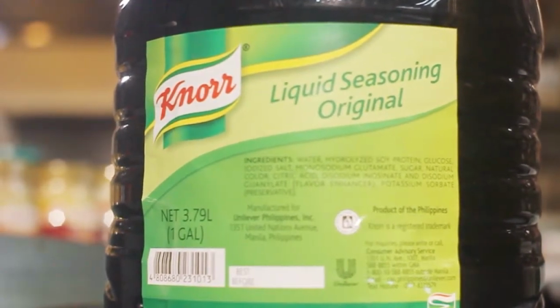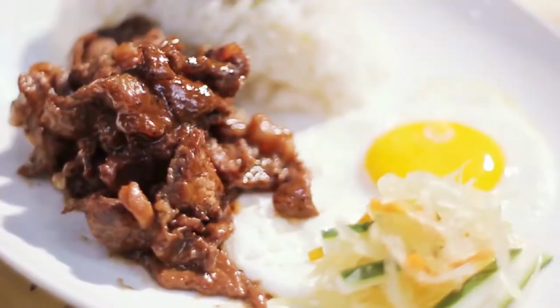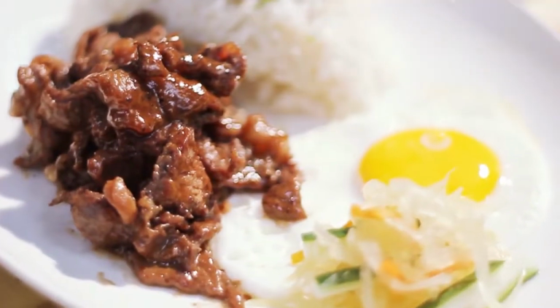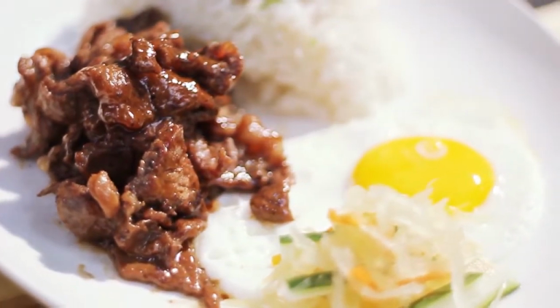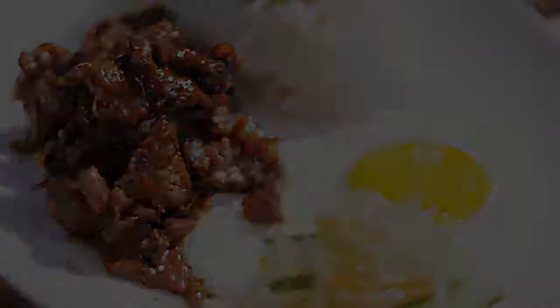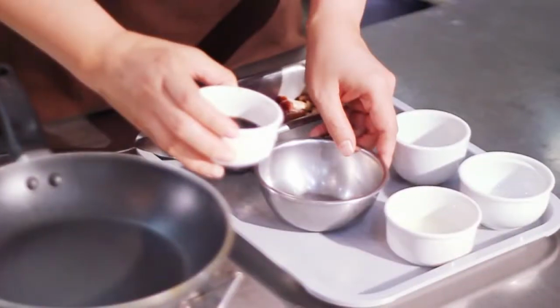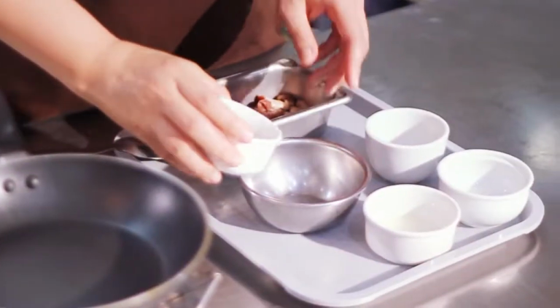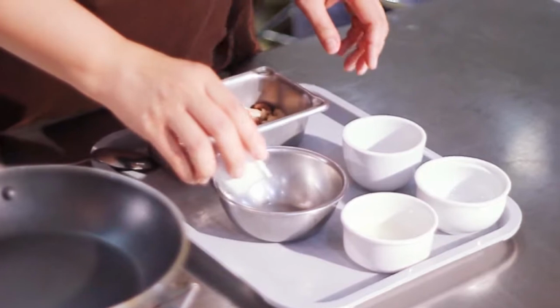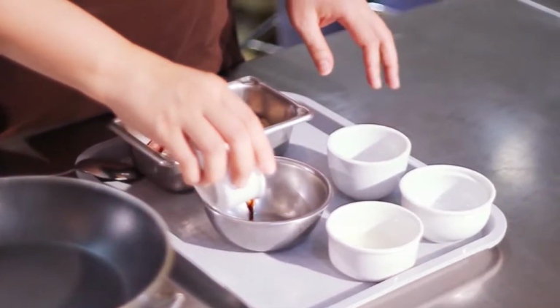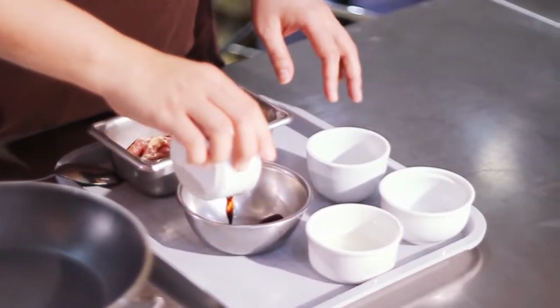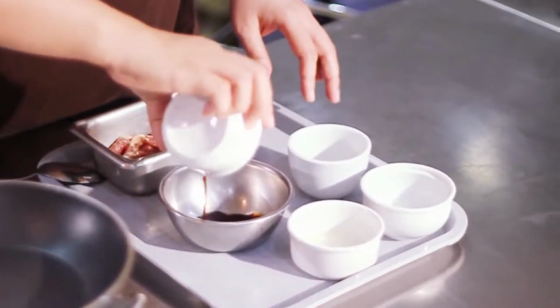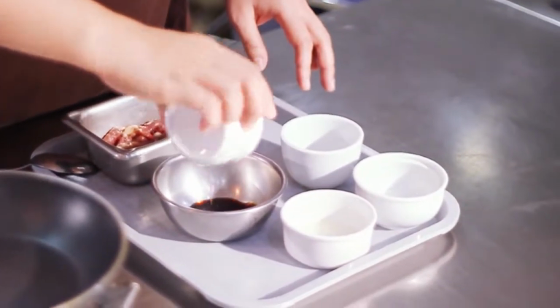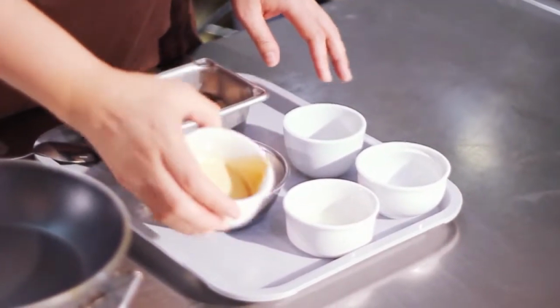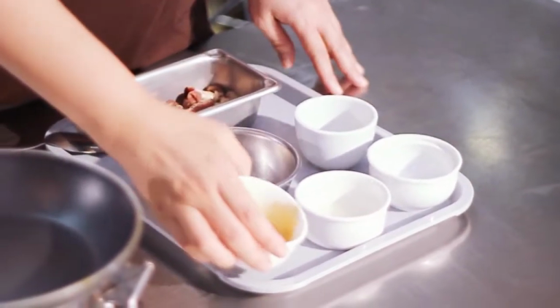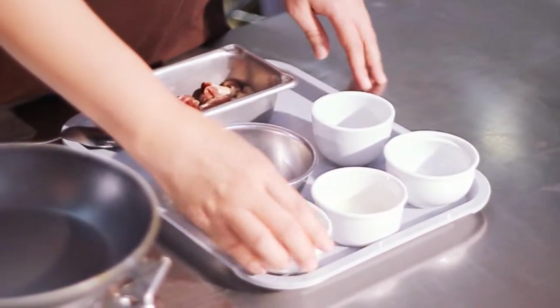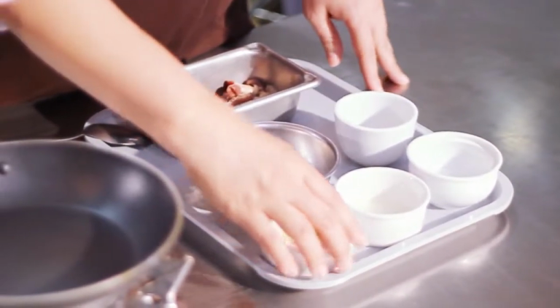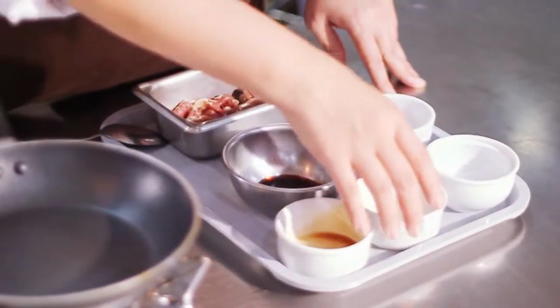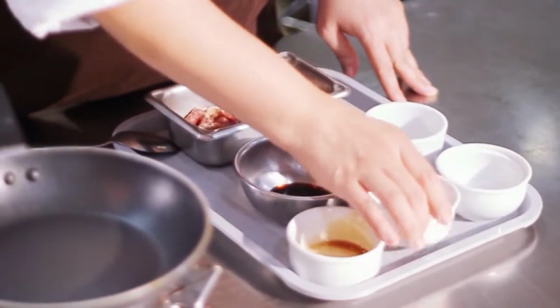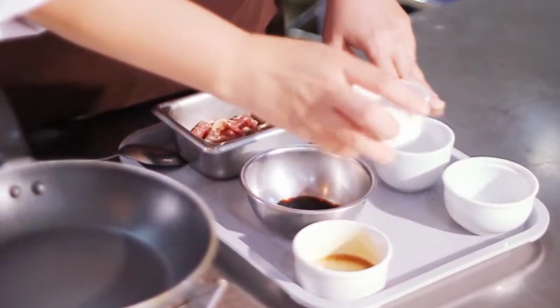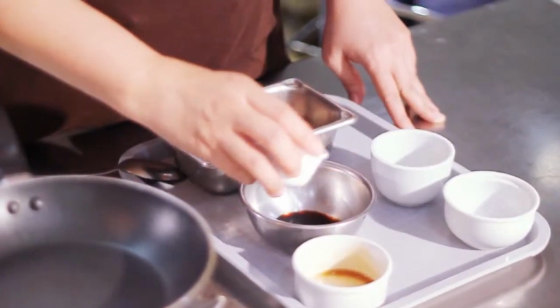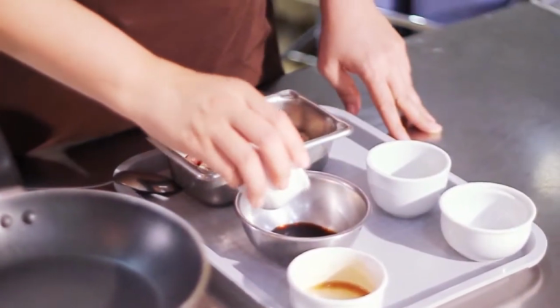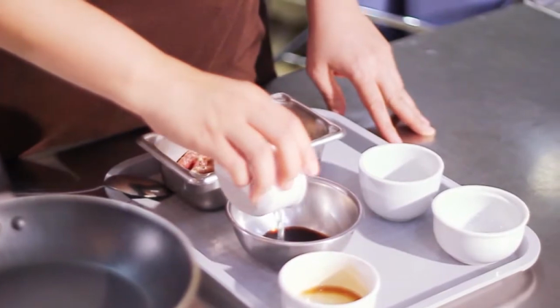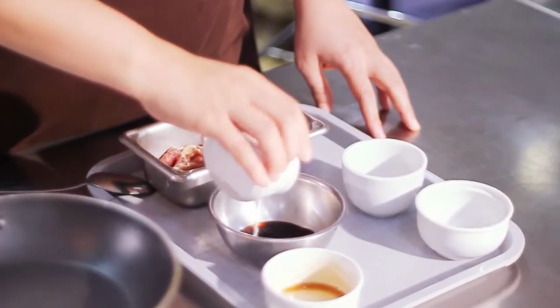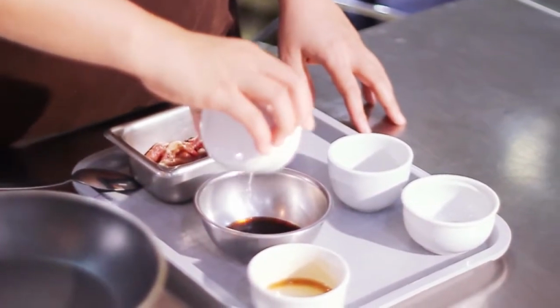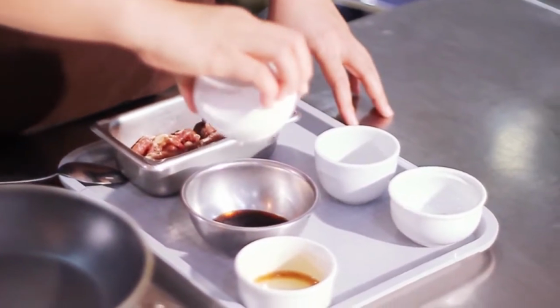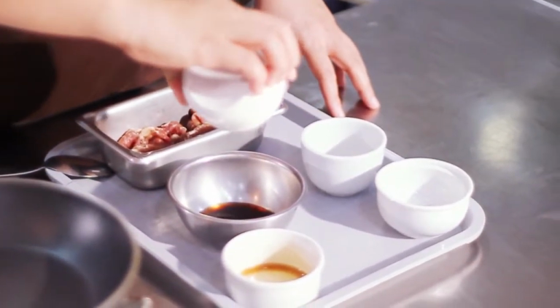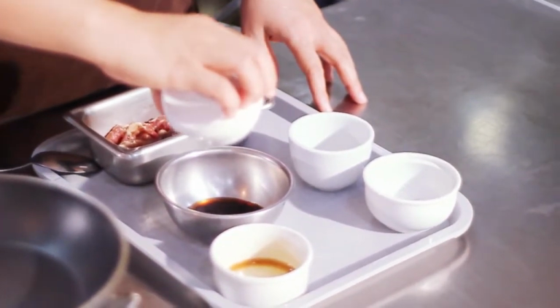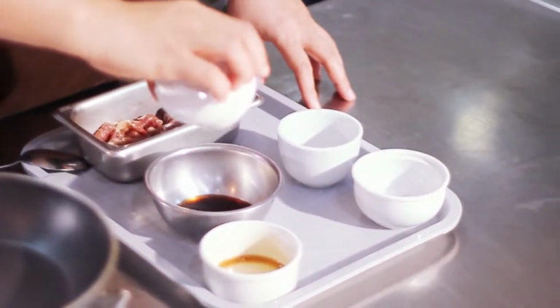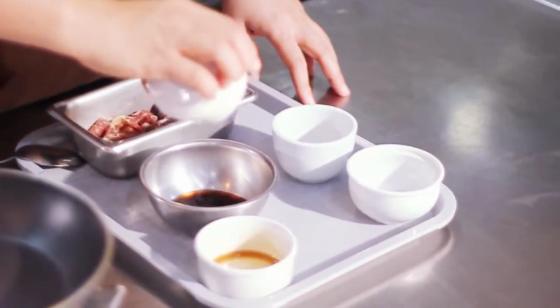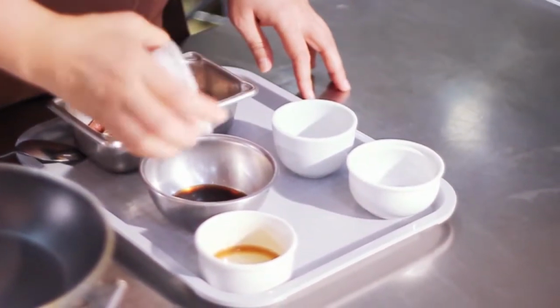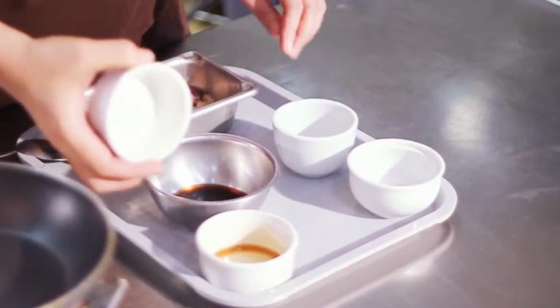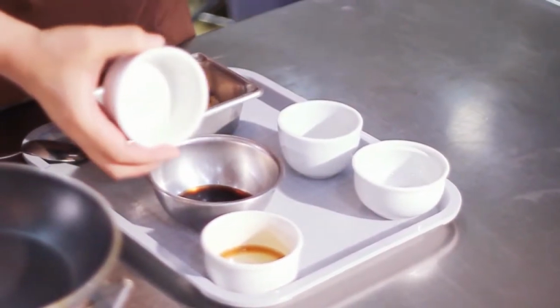To make beef tapa, combine Noir Liquid Seasoning, Pineapple Juice, and Black Pepper. Add this marinade to your beef and let it sit for about 30 minutes or overnight.